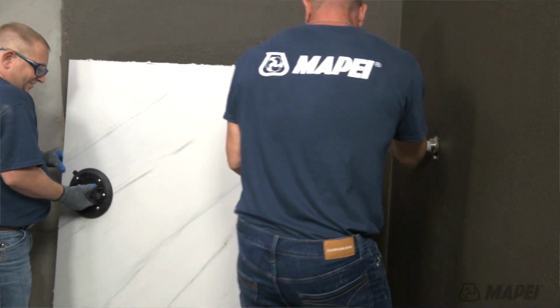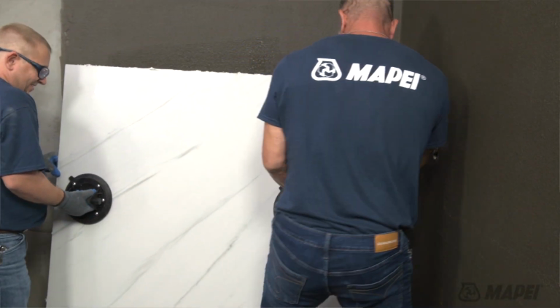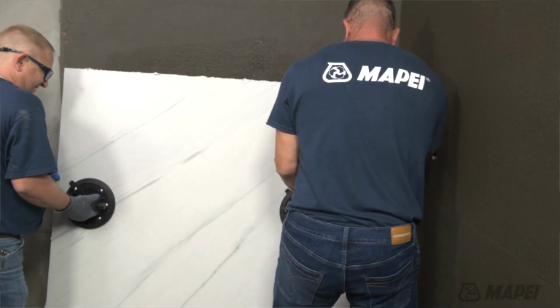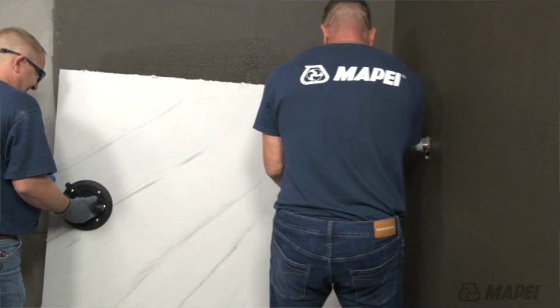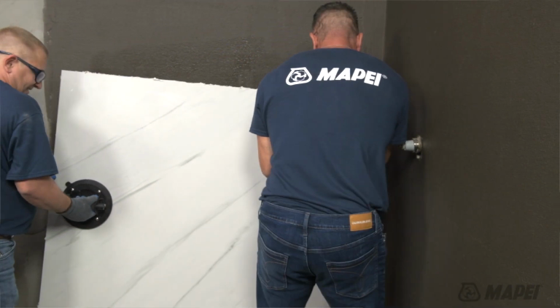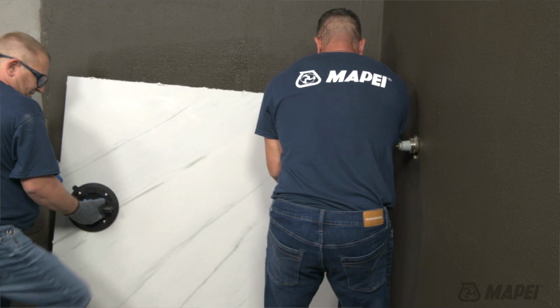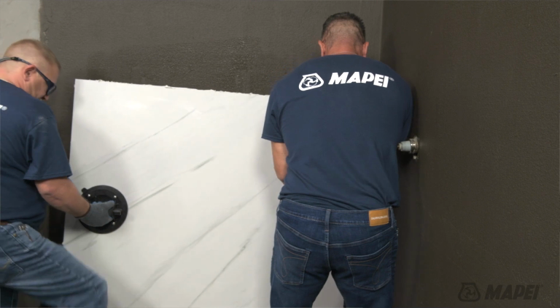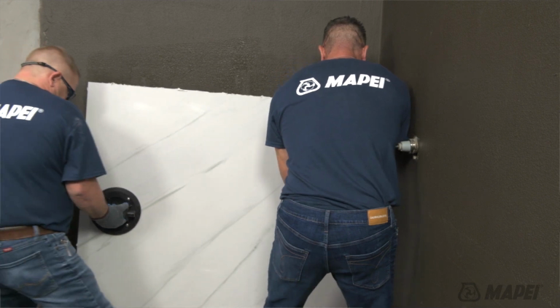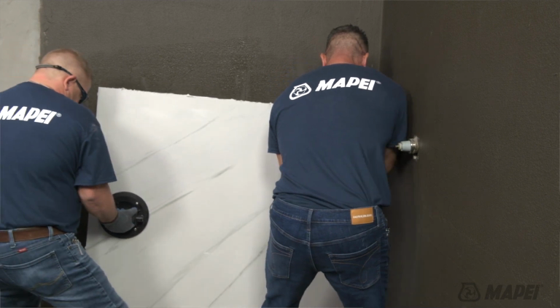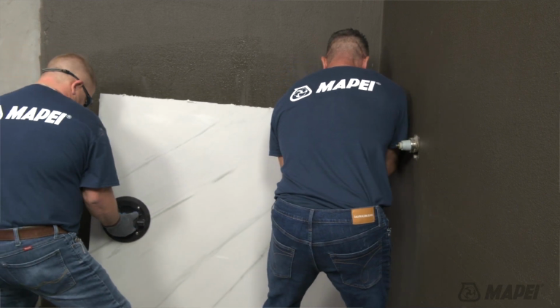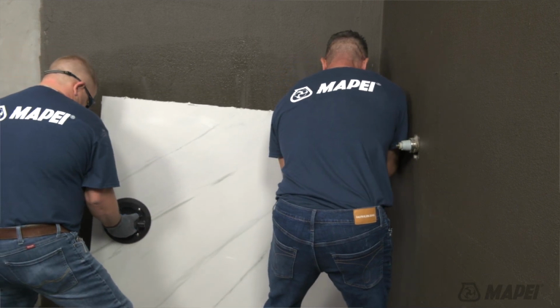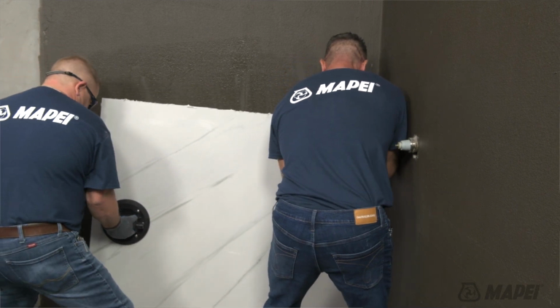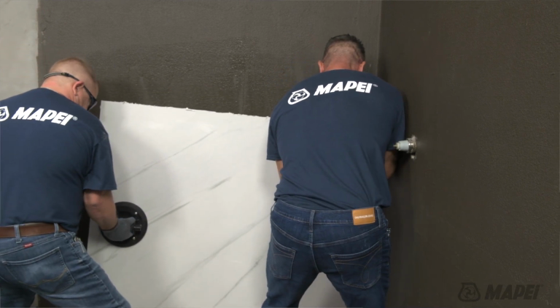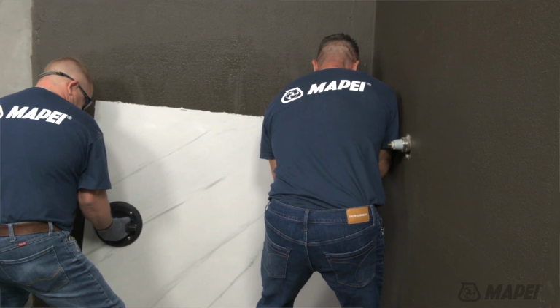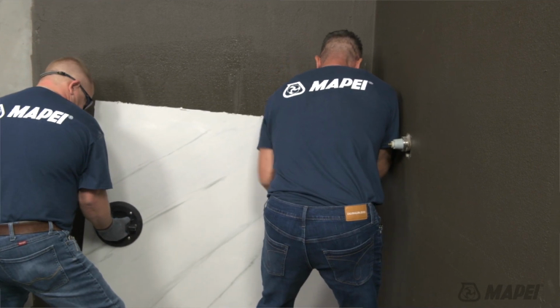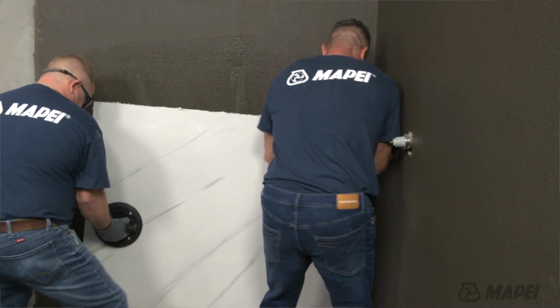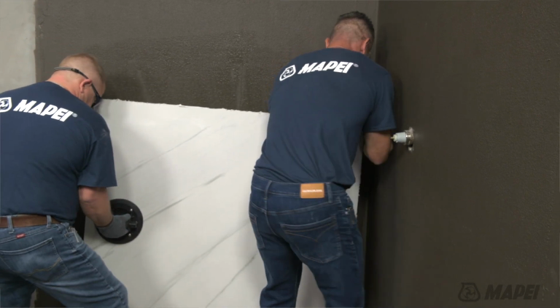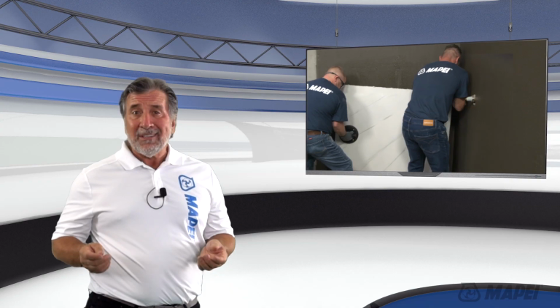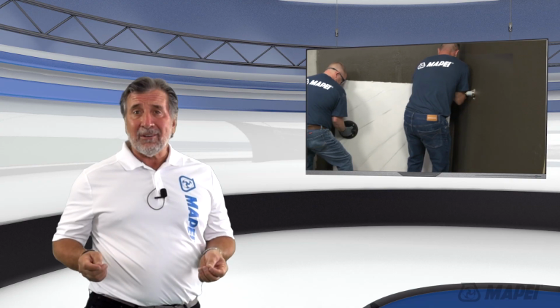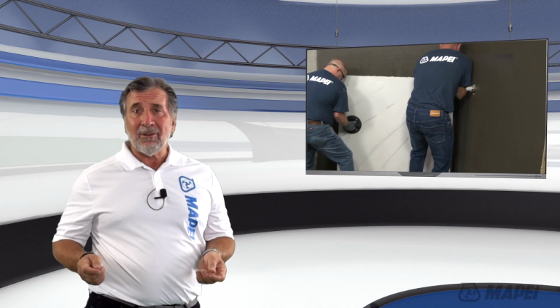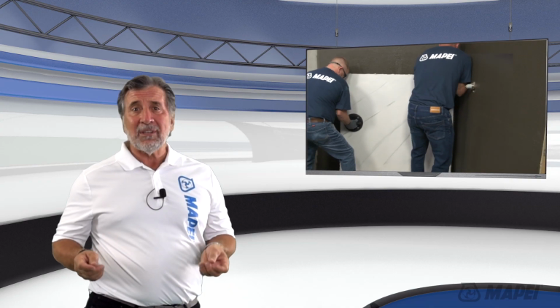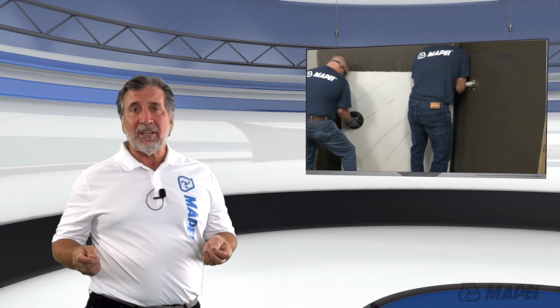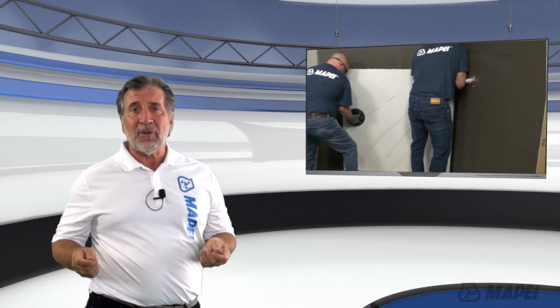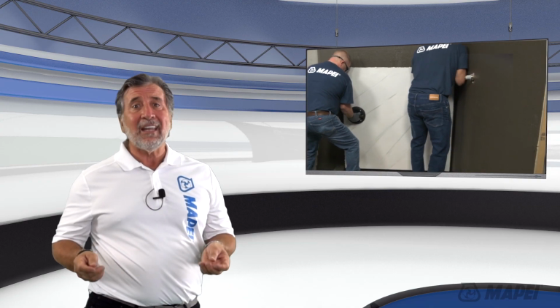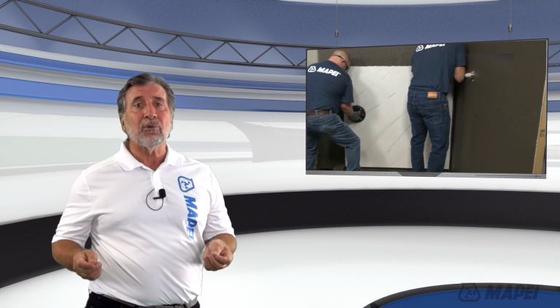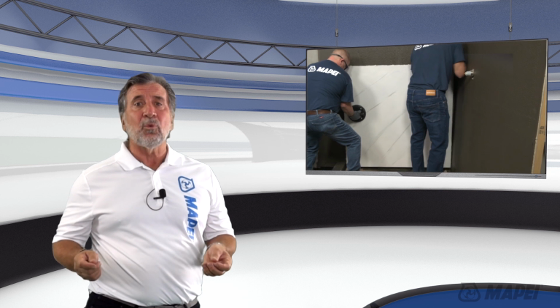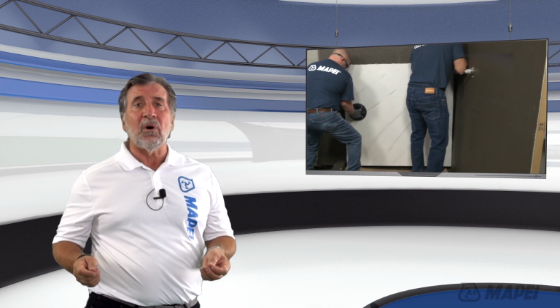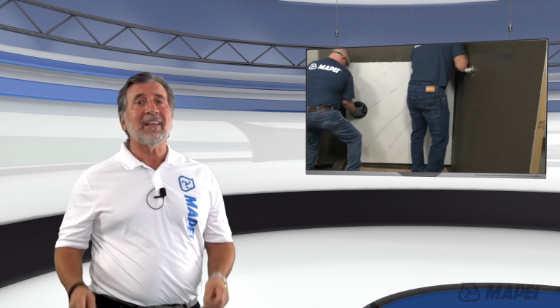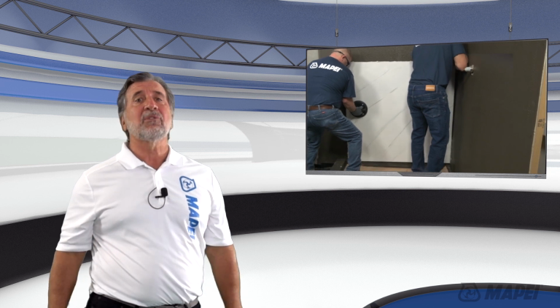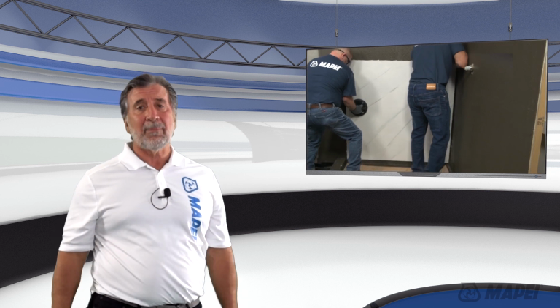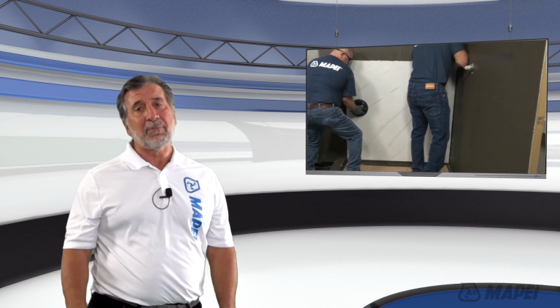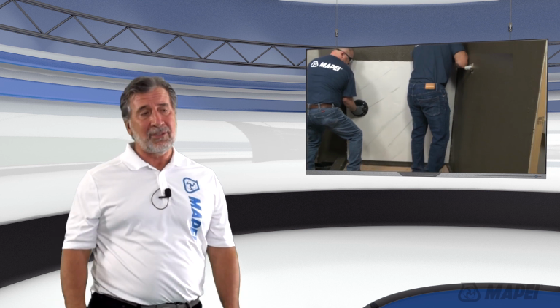ceramic, porcelain, as well as large format and gauge porcelain tiles for interior, residential and commercial wall and countertop applications.